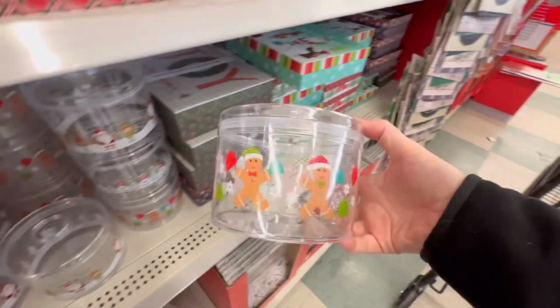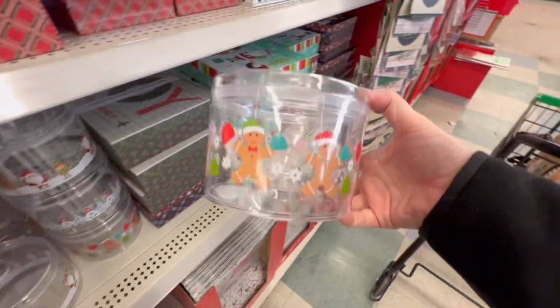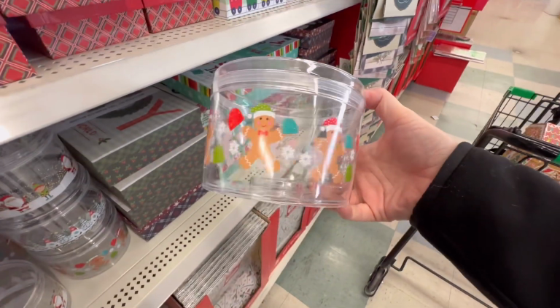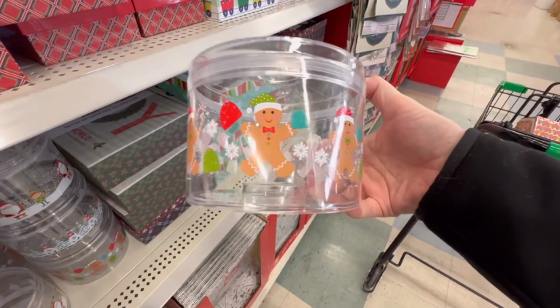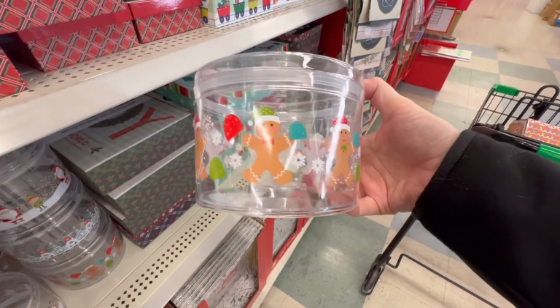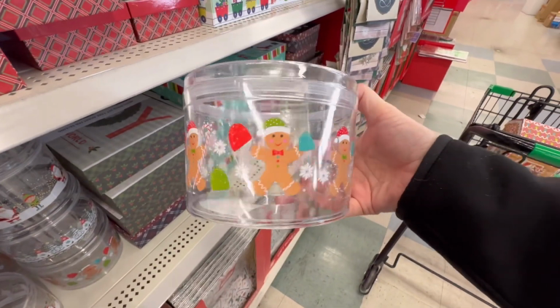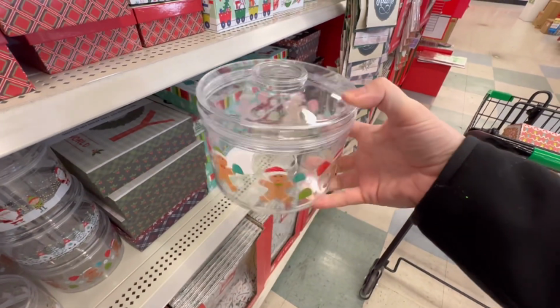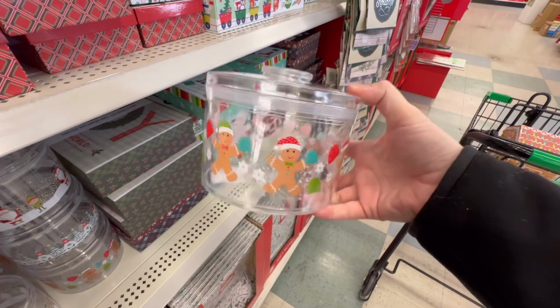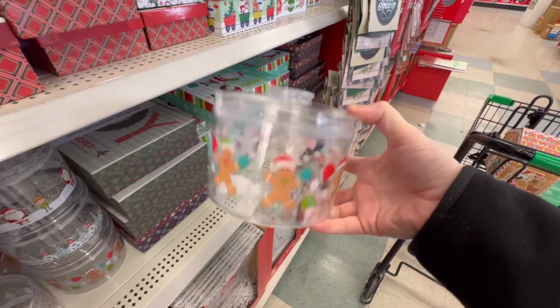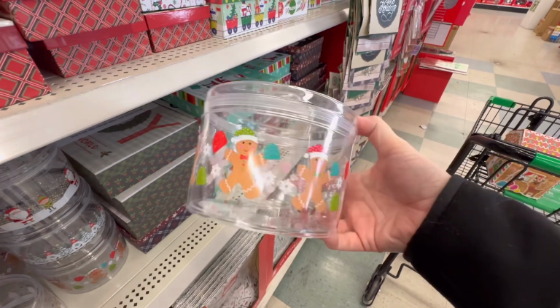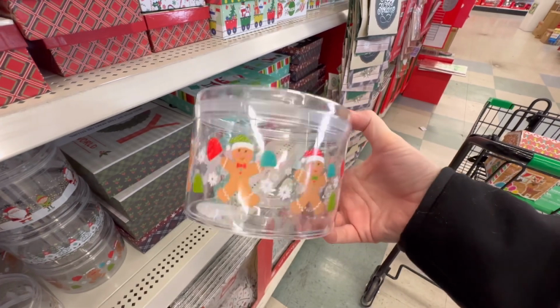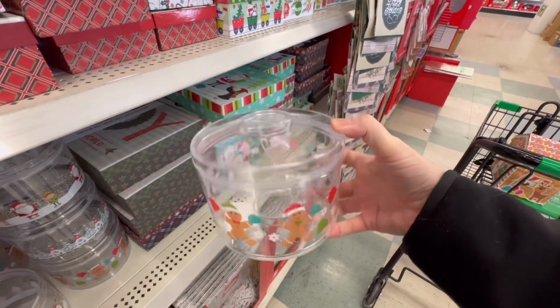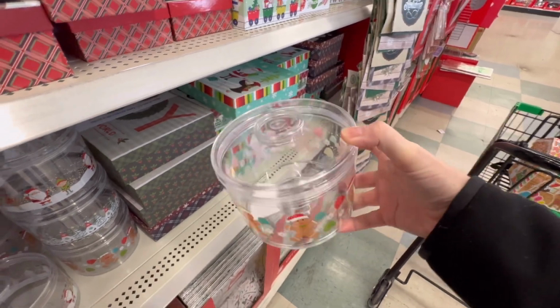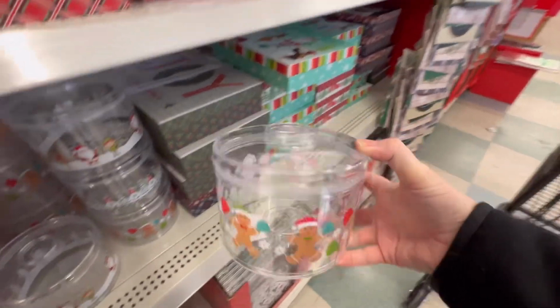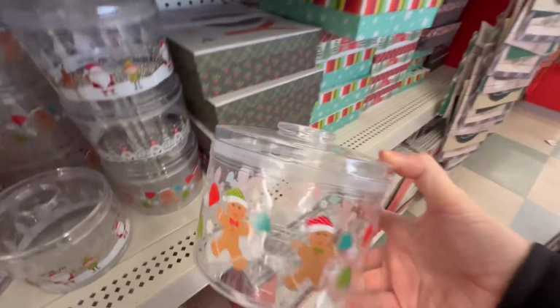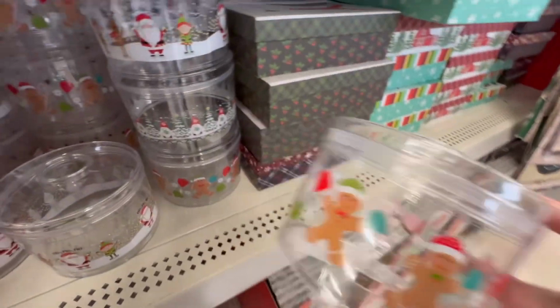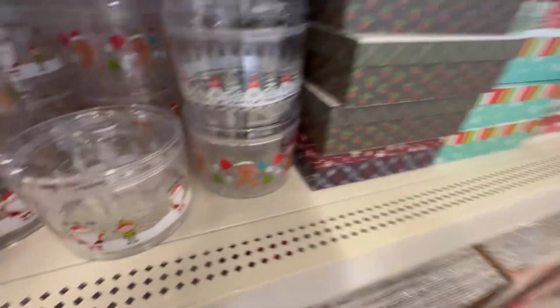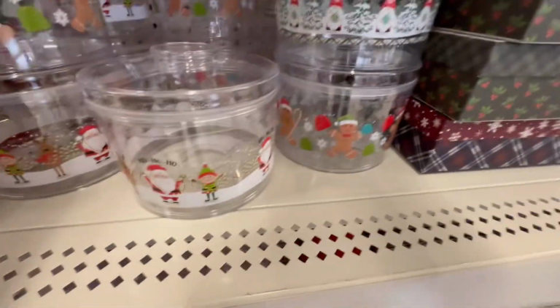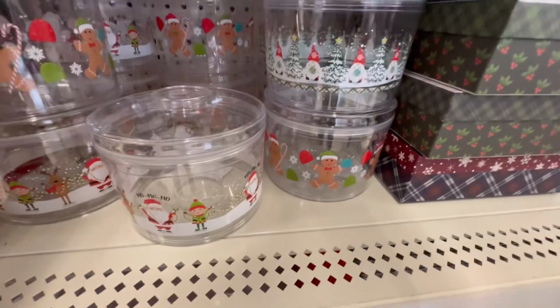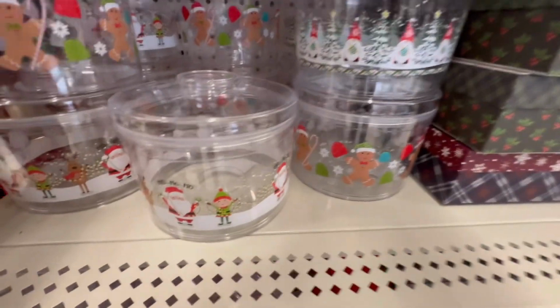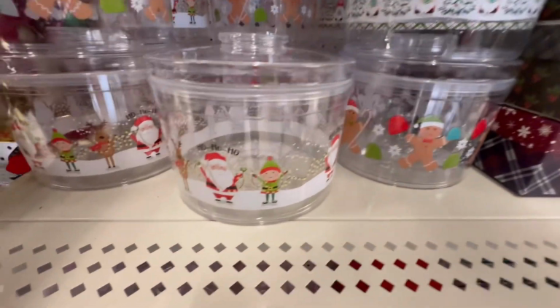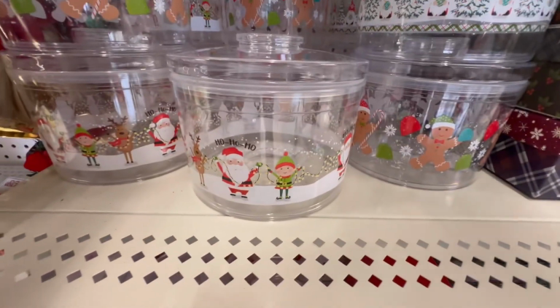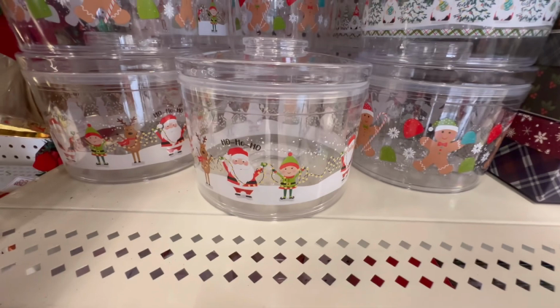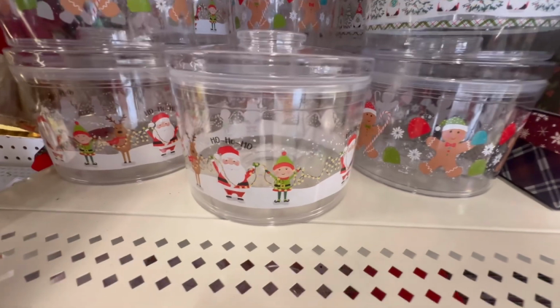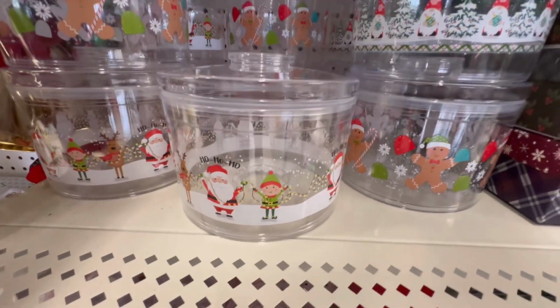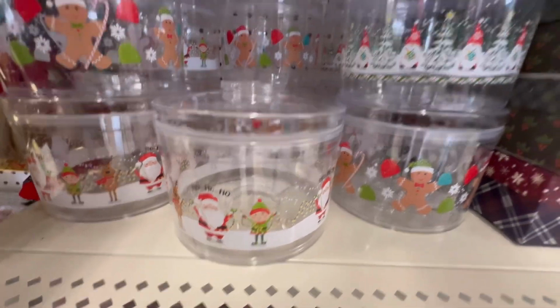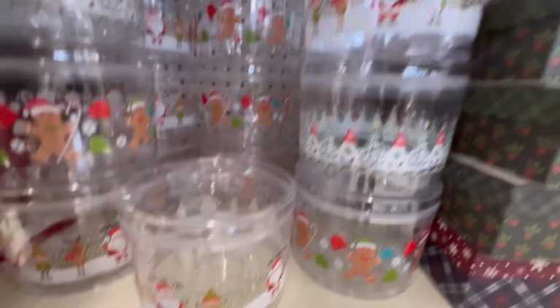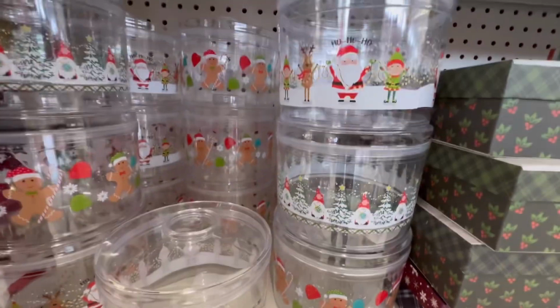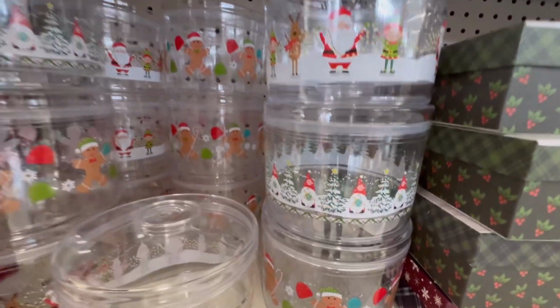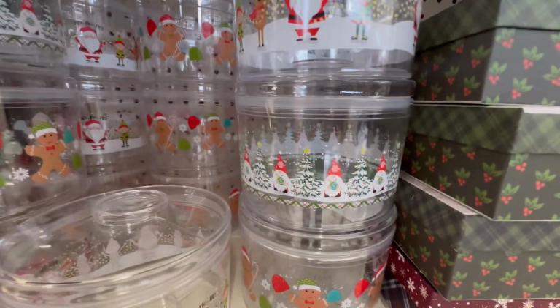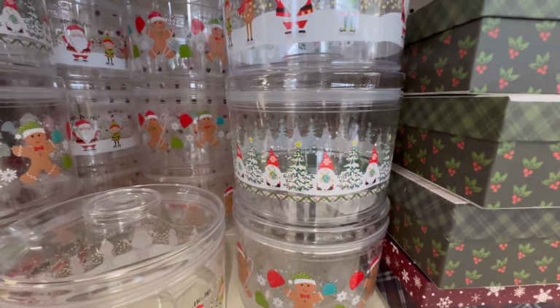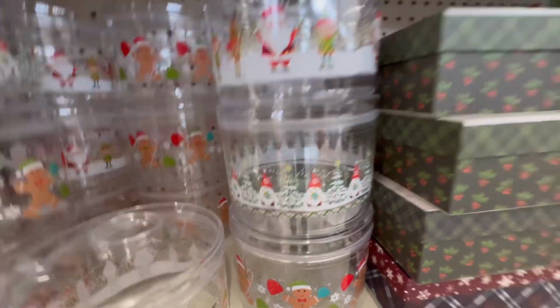Further down, they have these adorable gingerbread jars — they are plastic. We've got Santa with the elves, and we've got gnomes. These are just really cute, aren't they?